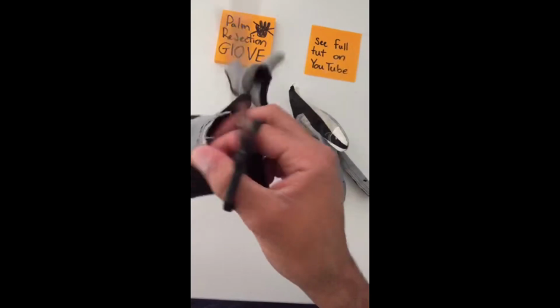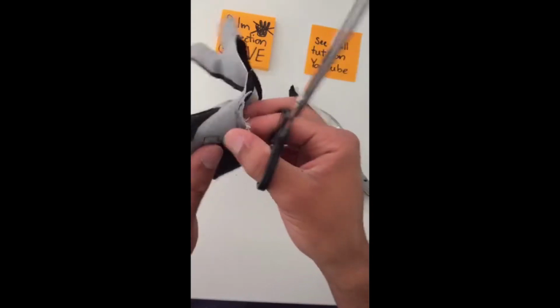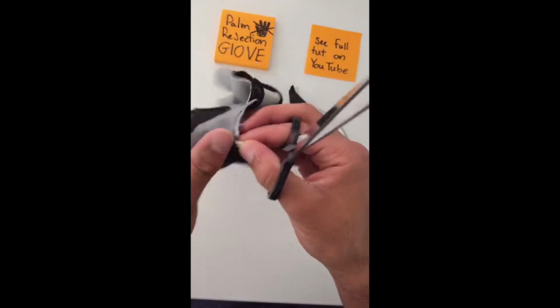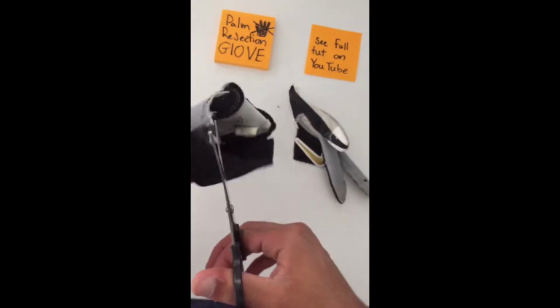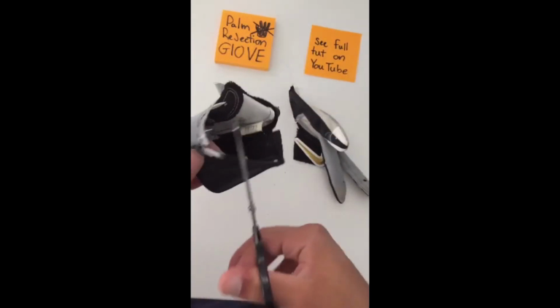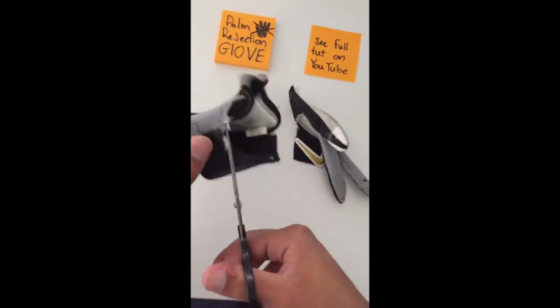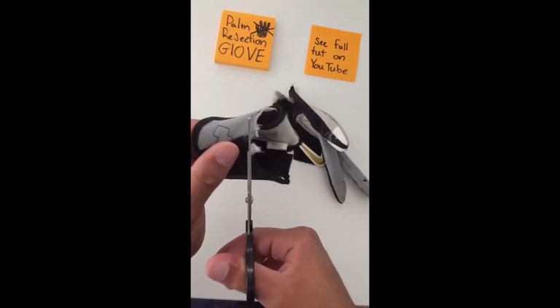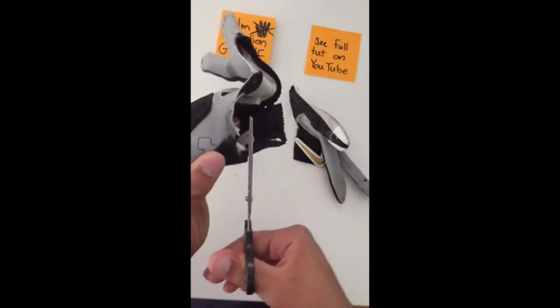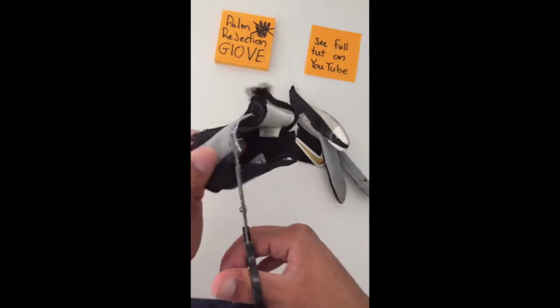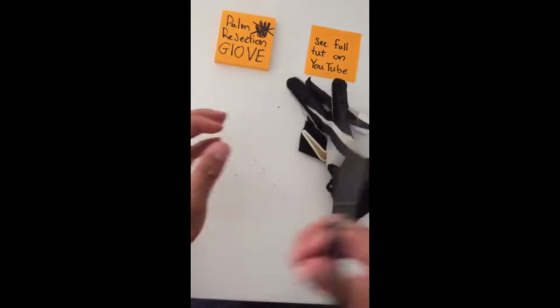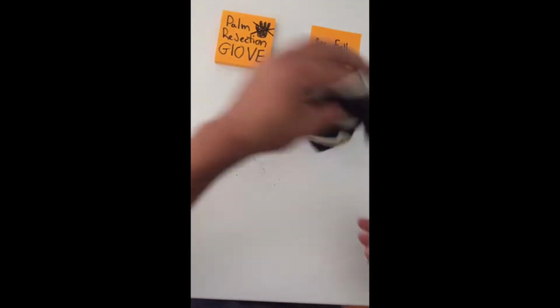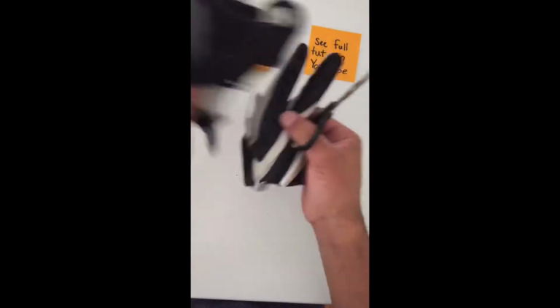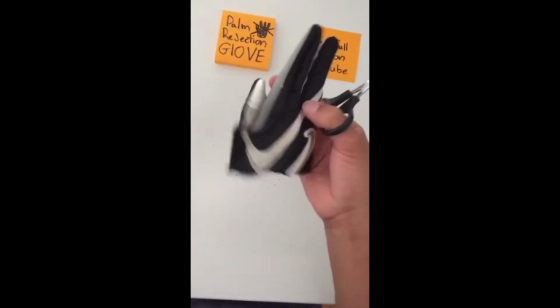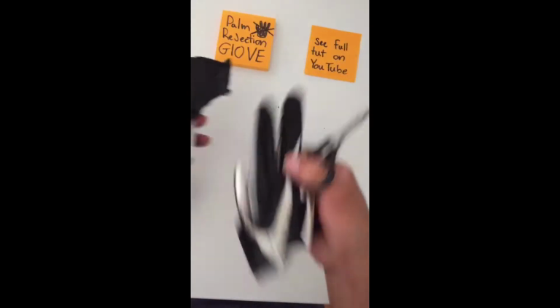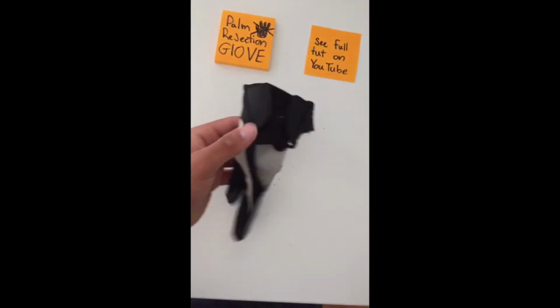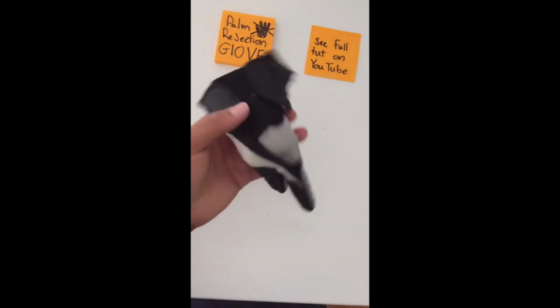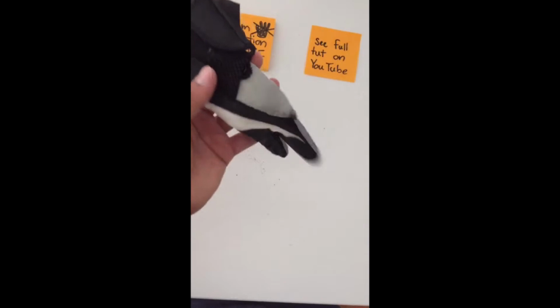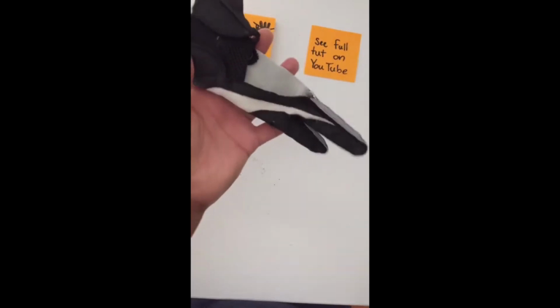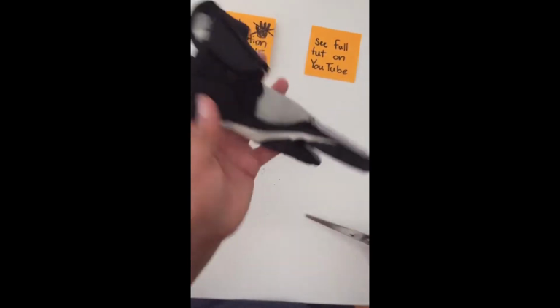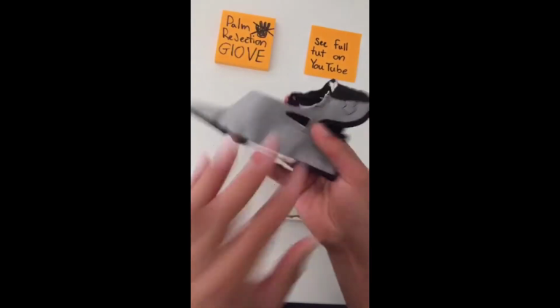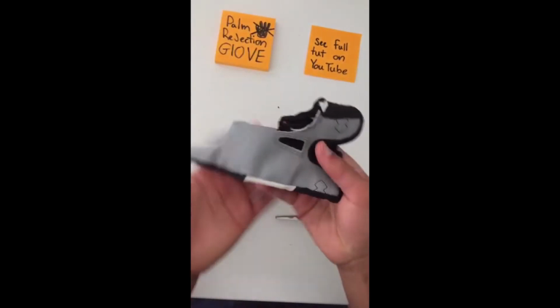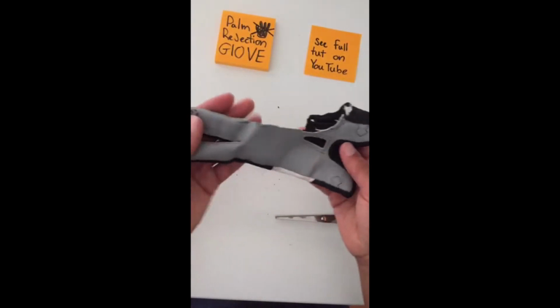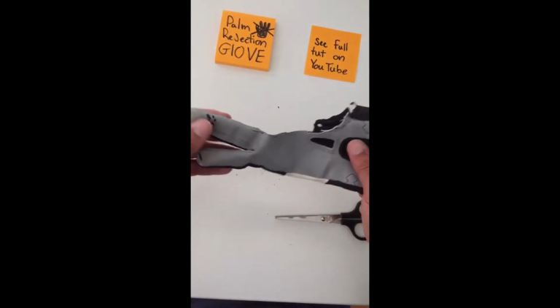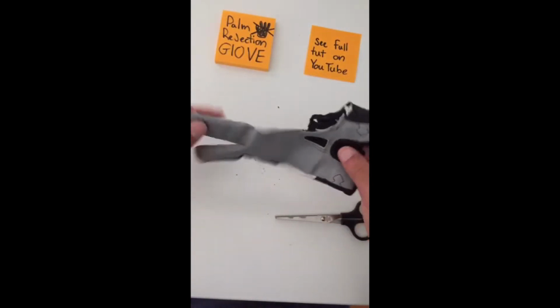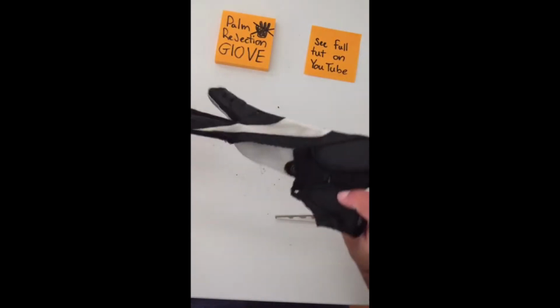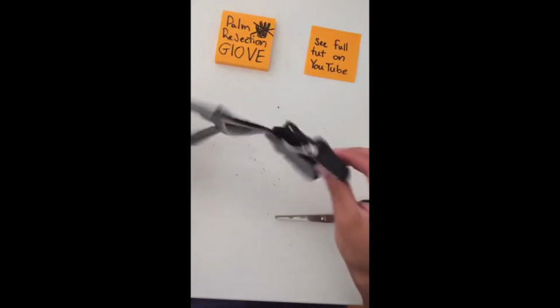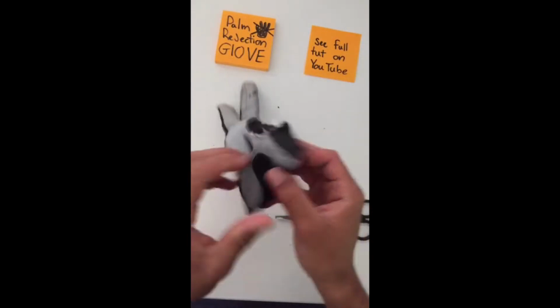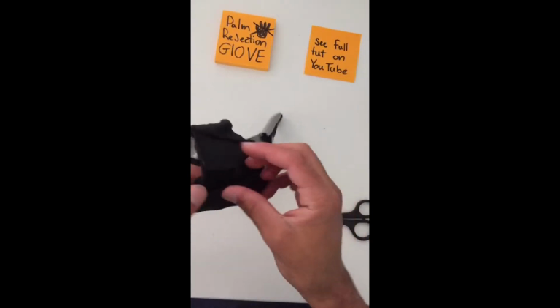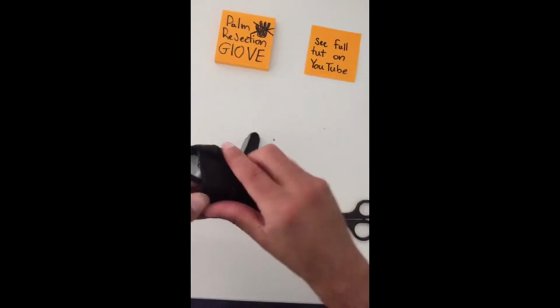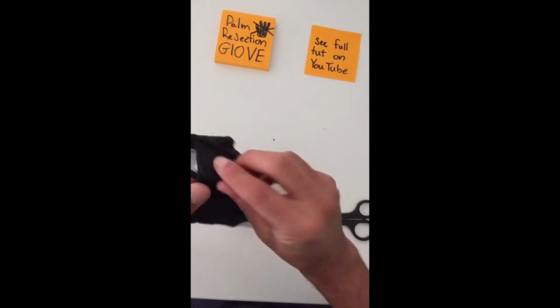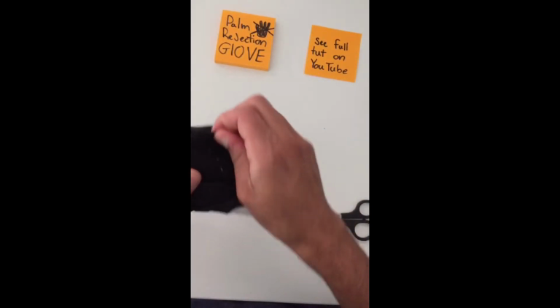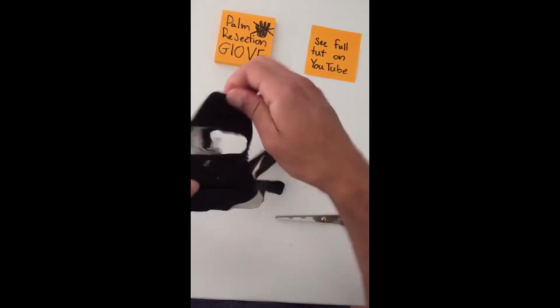I'm going to burn this. We're also going to fray these three fingers. We got the flaps. Let's try it on and see if it works.